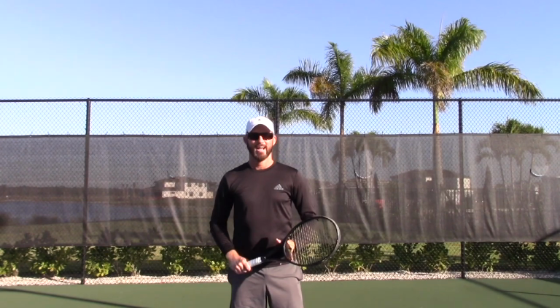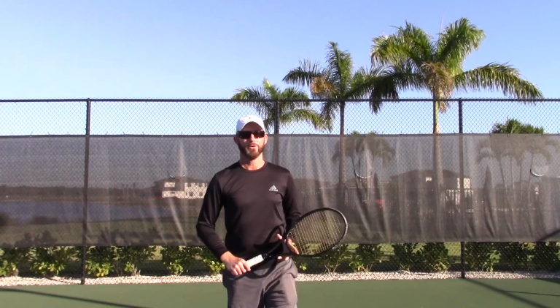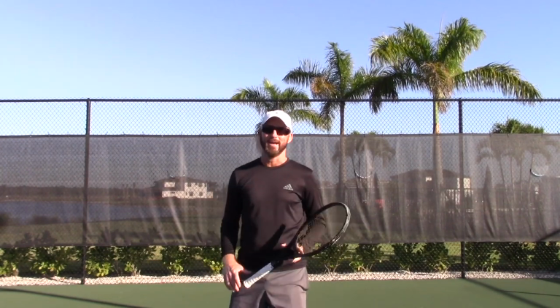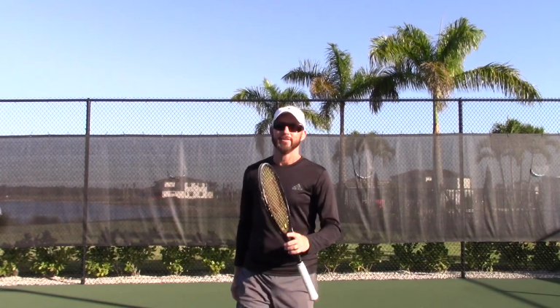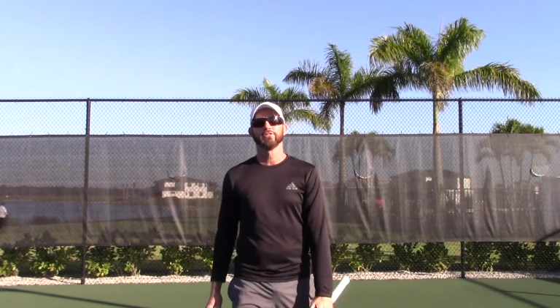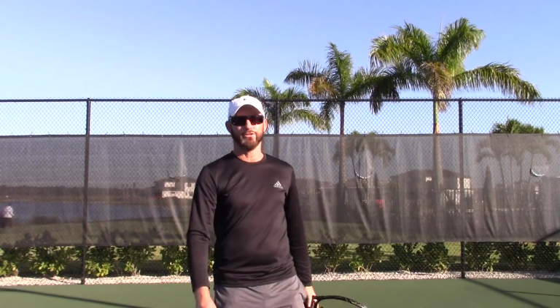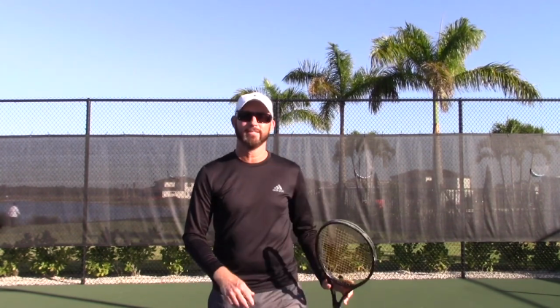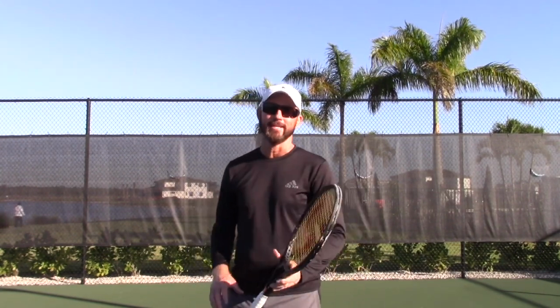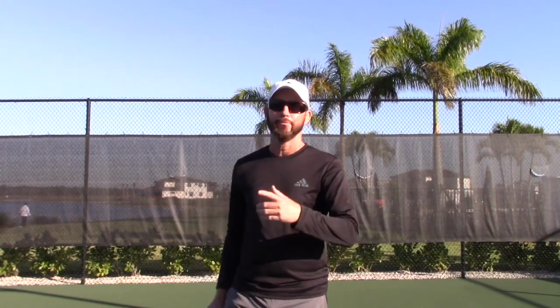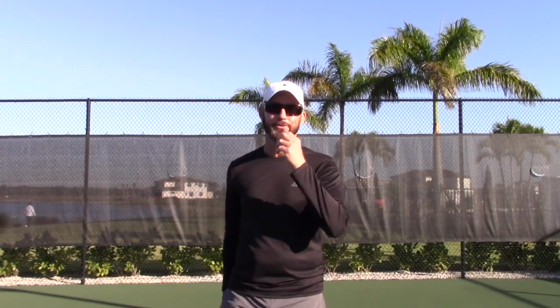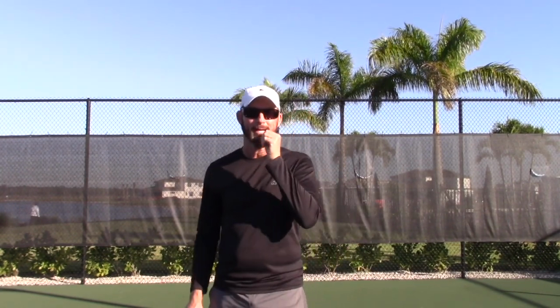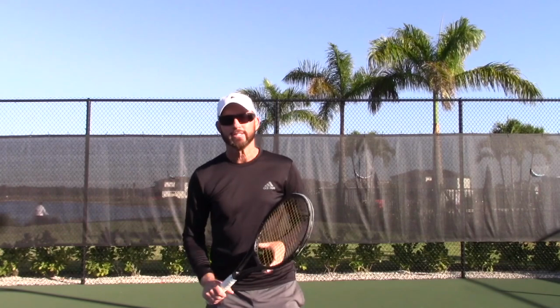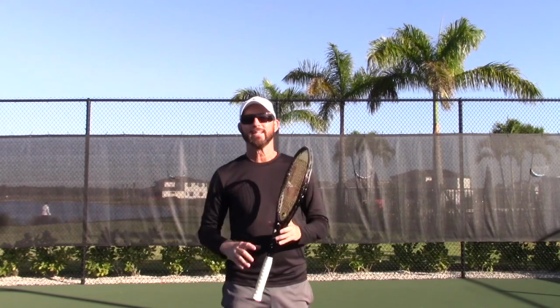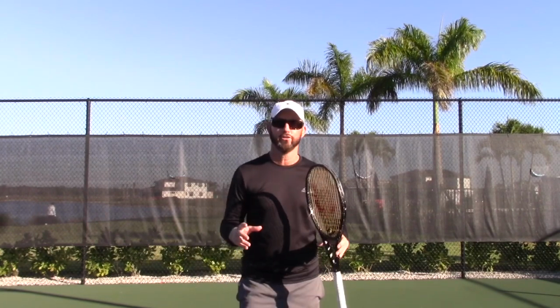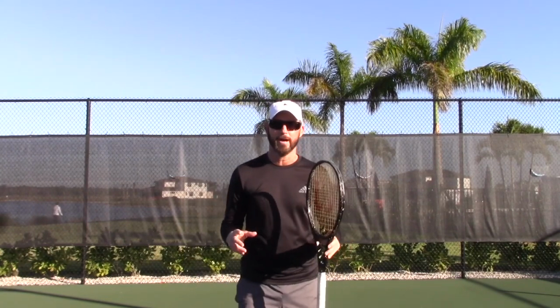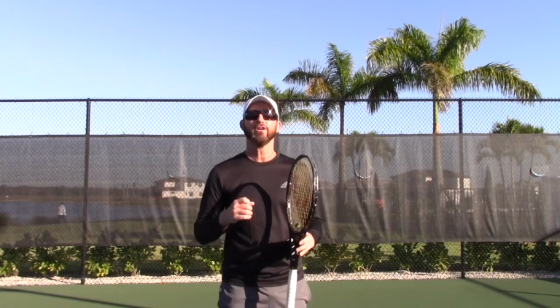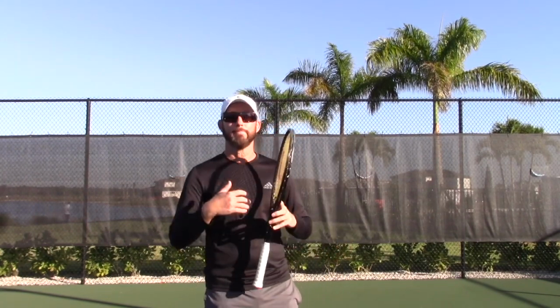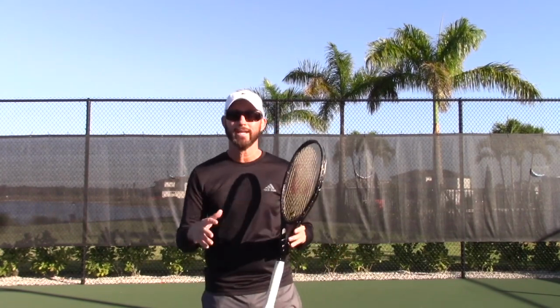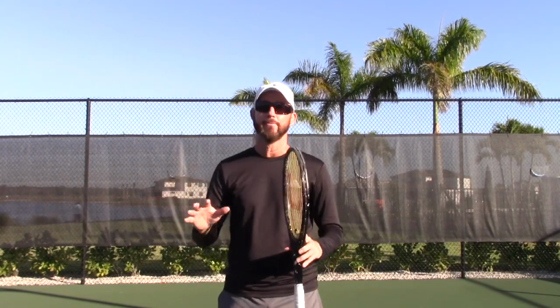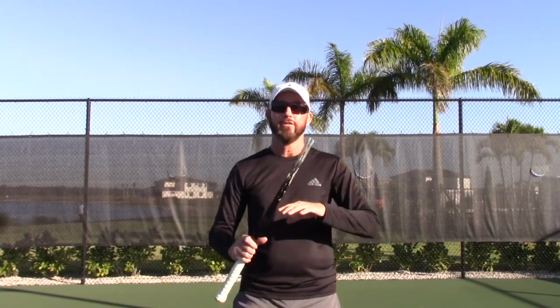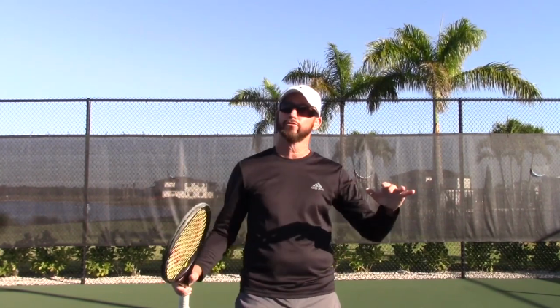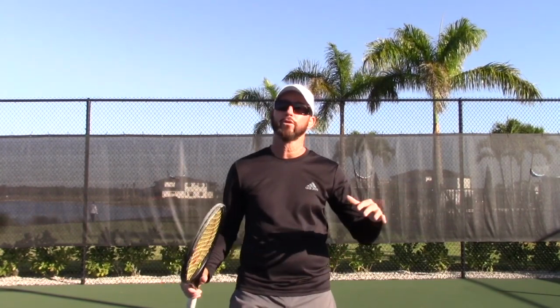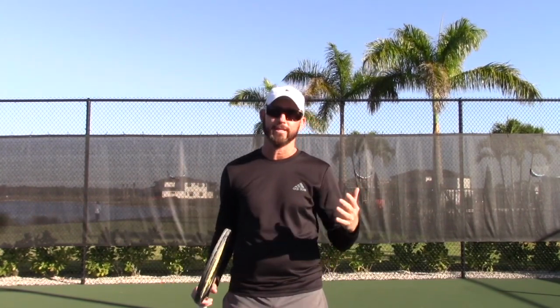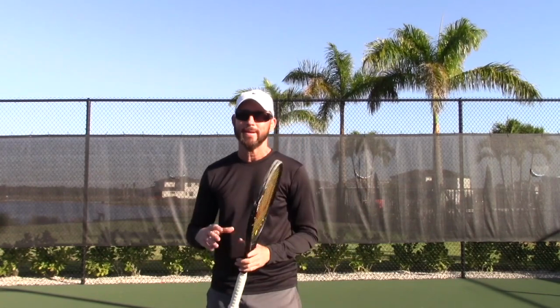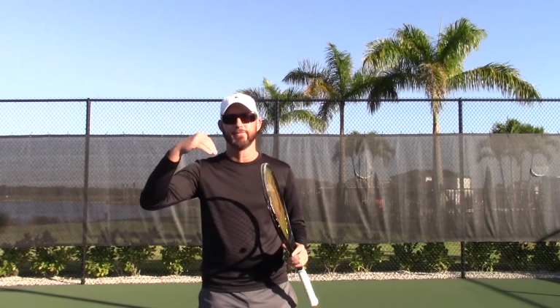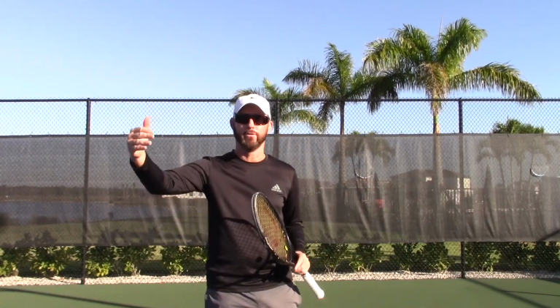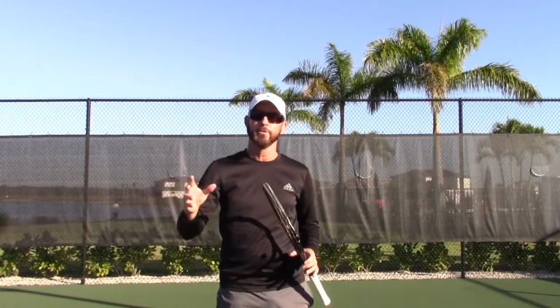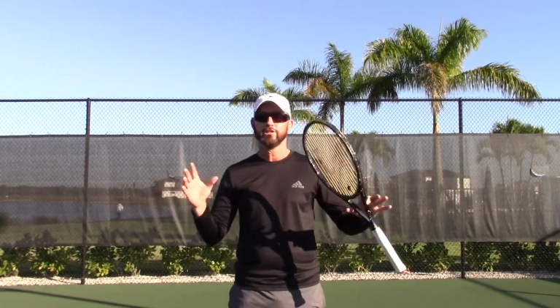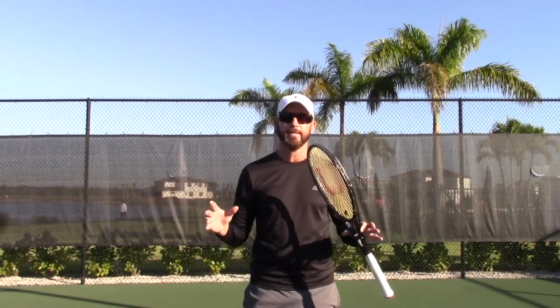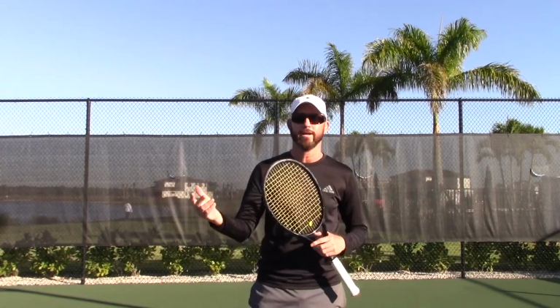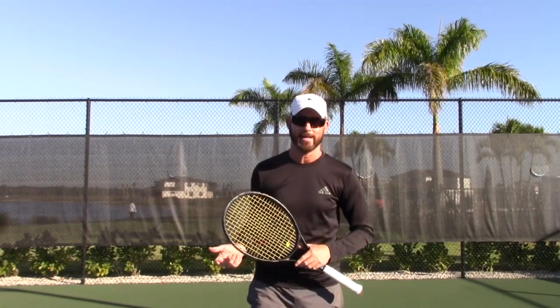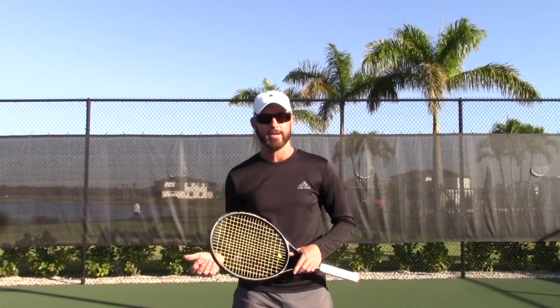Hi everybody and welcome back. This is the first tip for 2019 and I appreciate you tuning in. Today I'd like to talk about how to create the penetrating heavy ball that moves through the court quickly and makes it tougher for the opponents — generally speaking forehands and backhands.